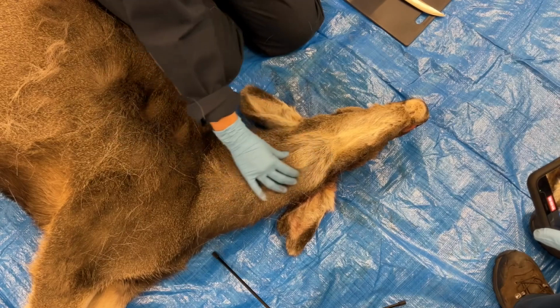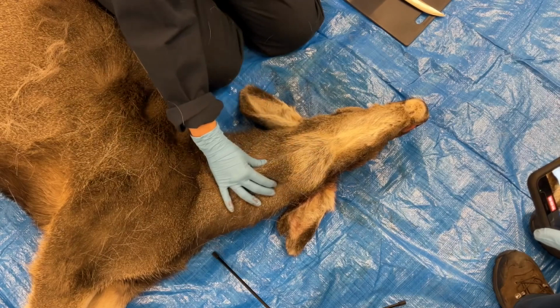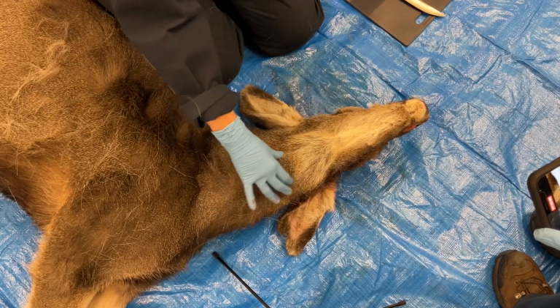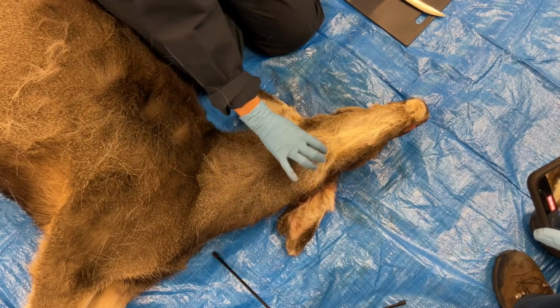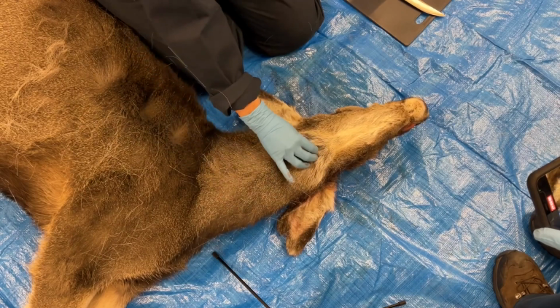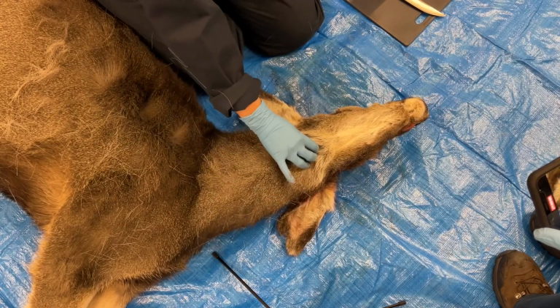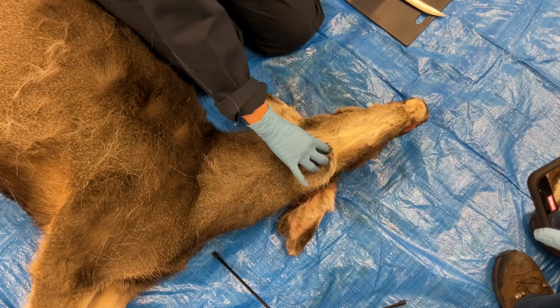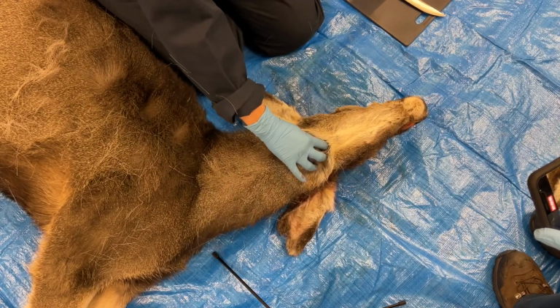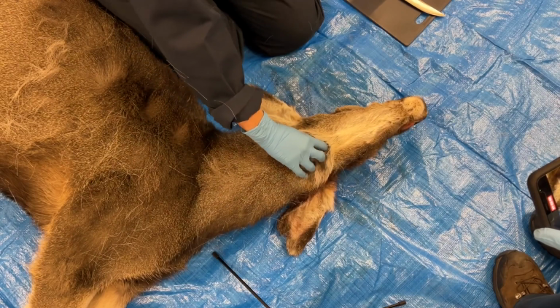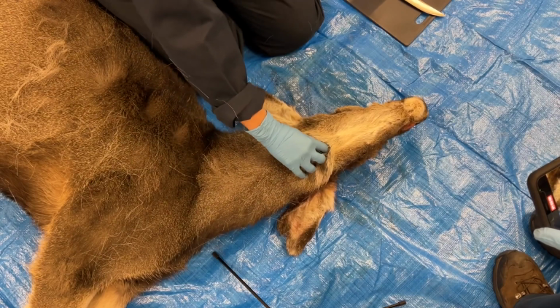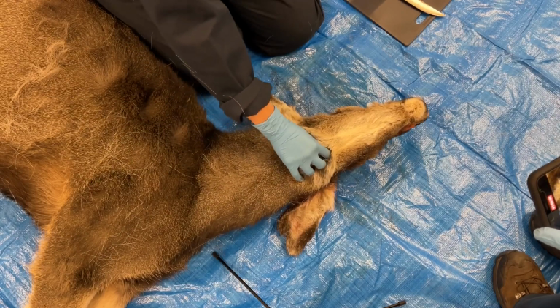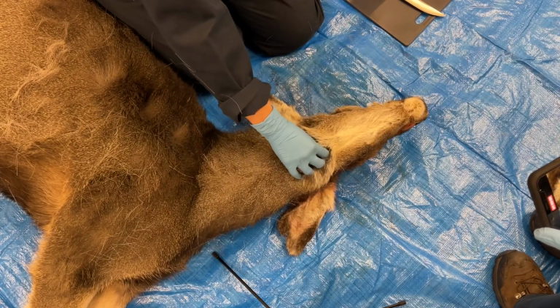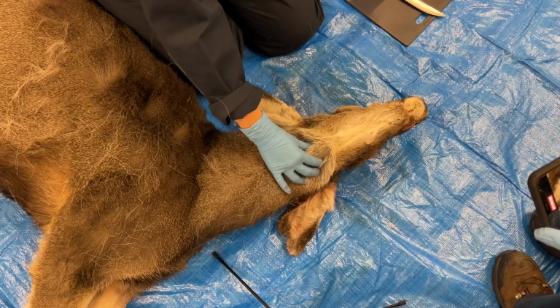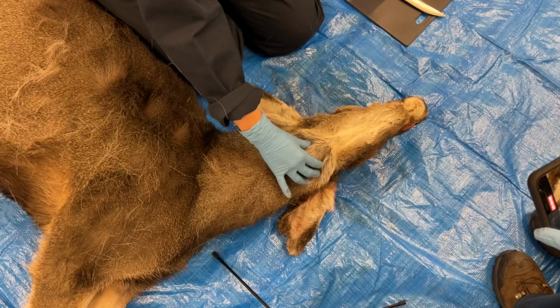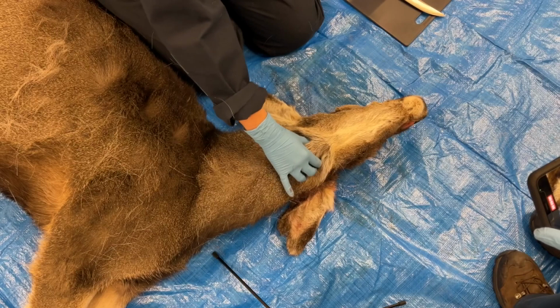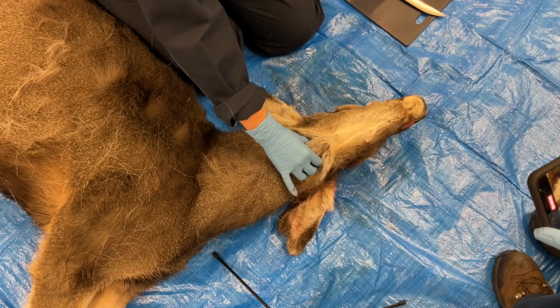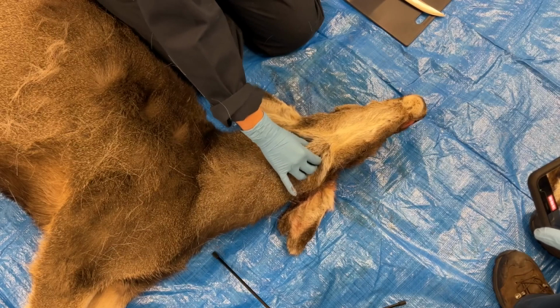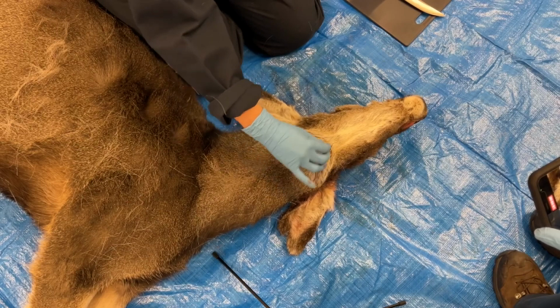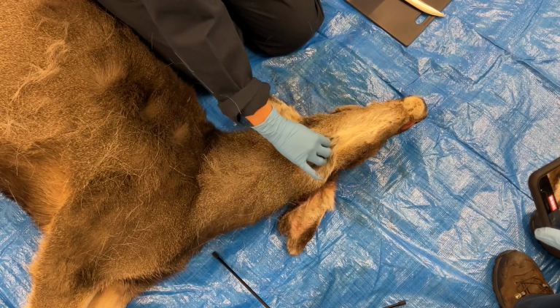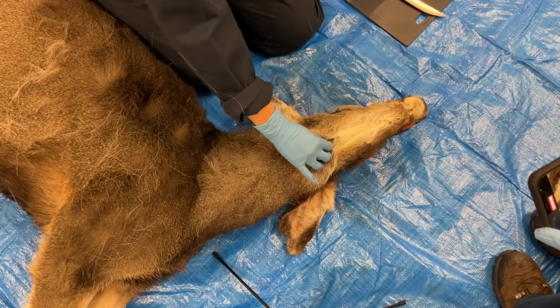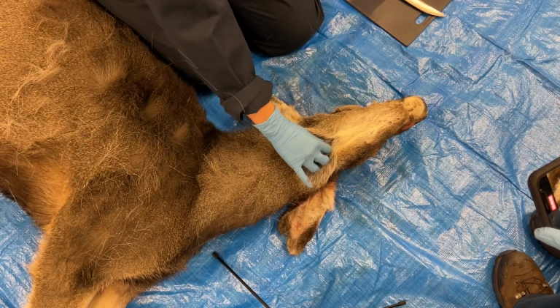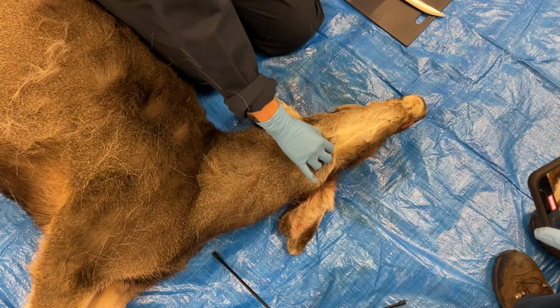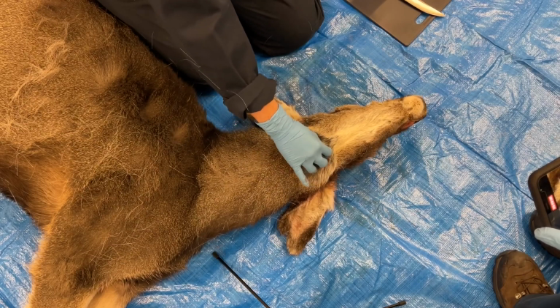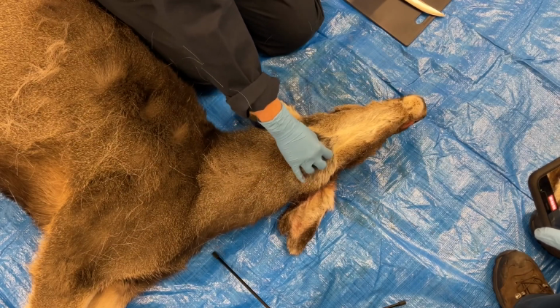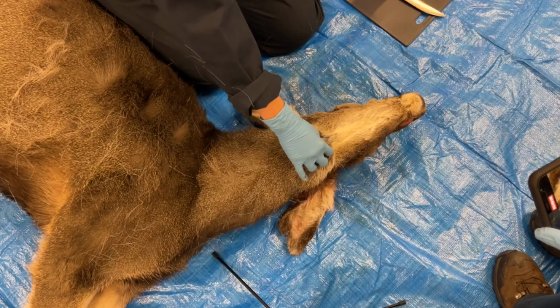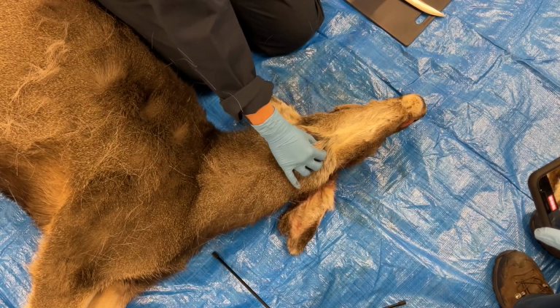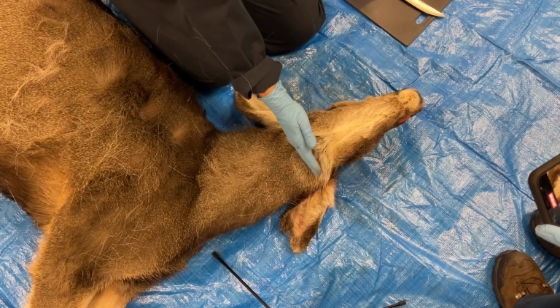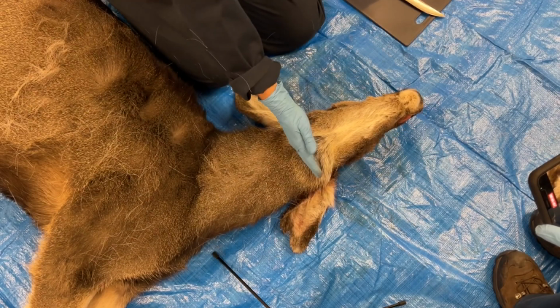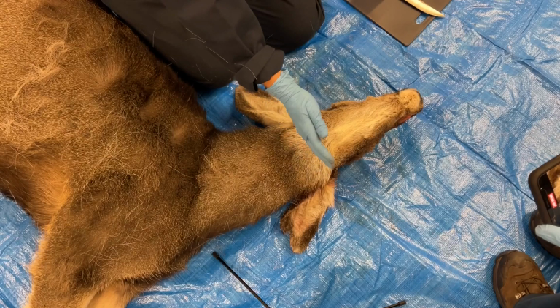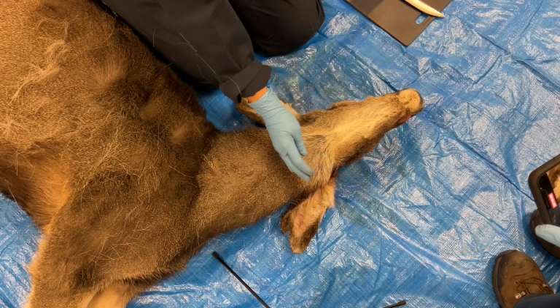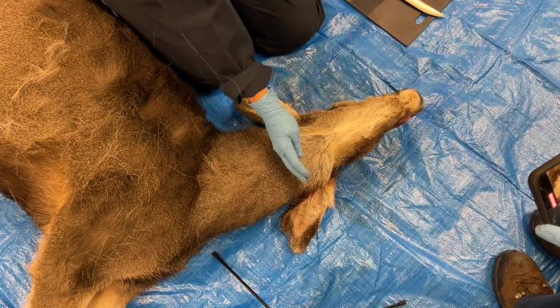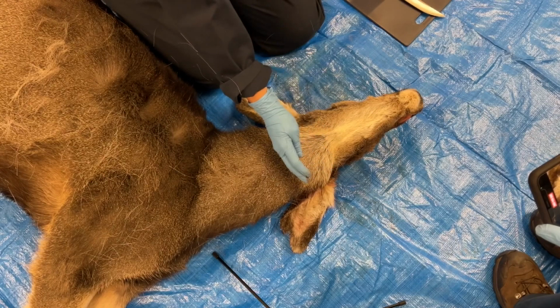First you want to identify the trachea. At the top of the trachea there is a hard piece of cartilage called the larynx. Cut at the larynx and angle back towards the skull and your tissues will be included.